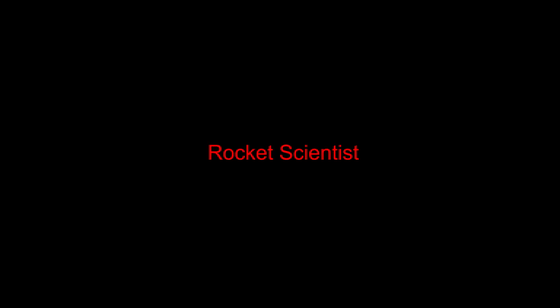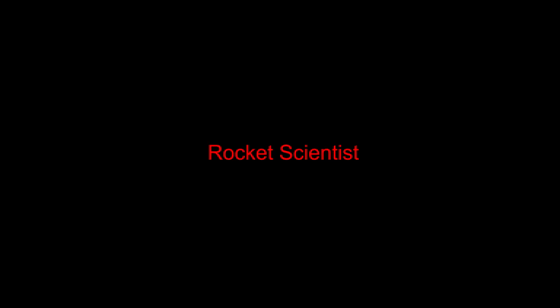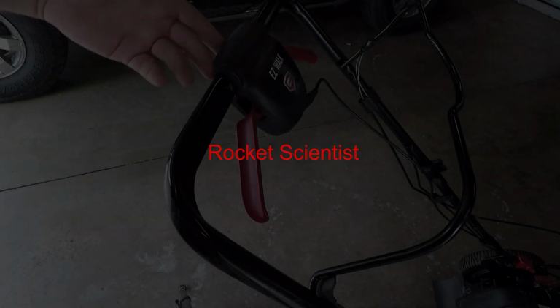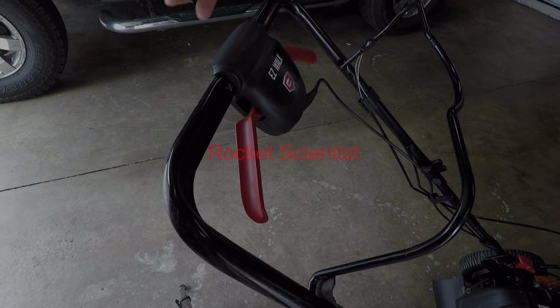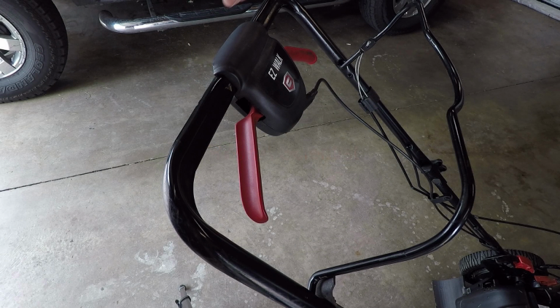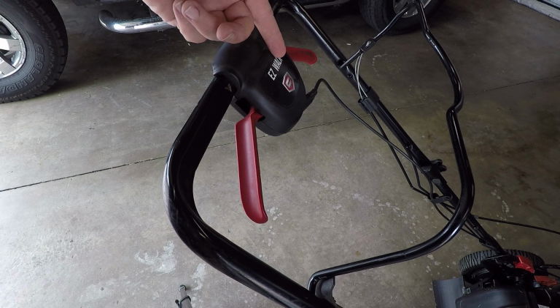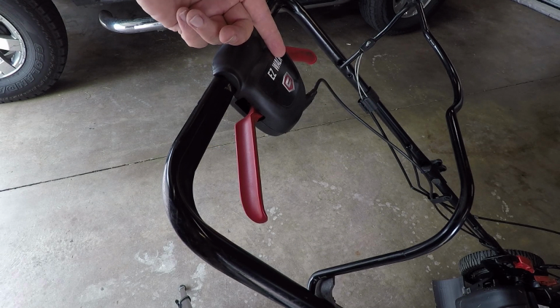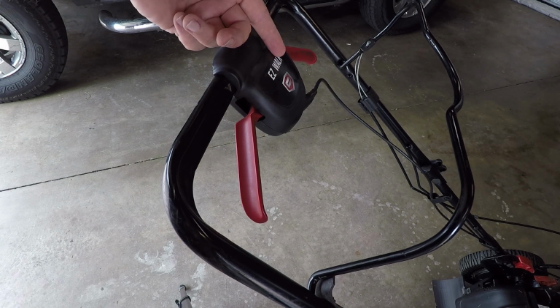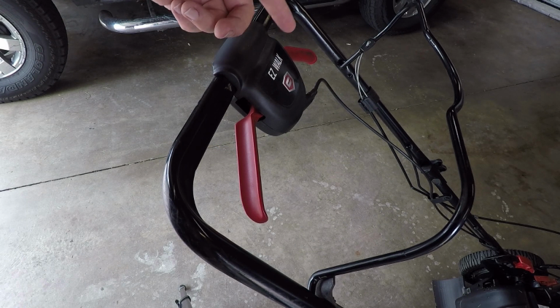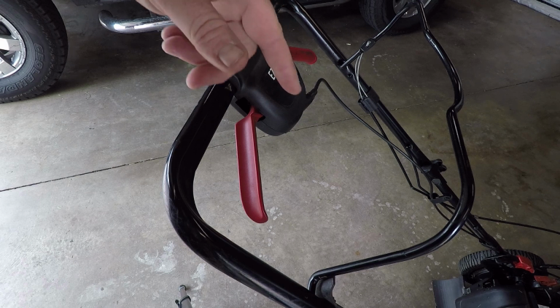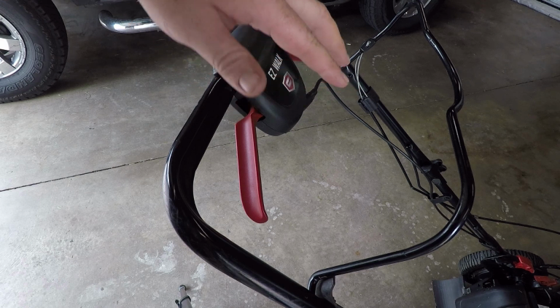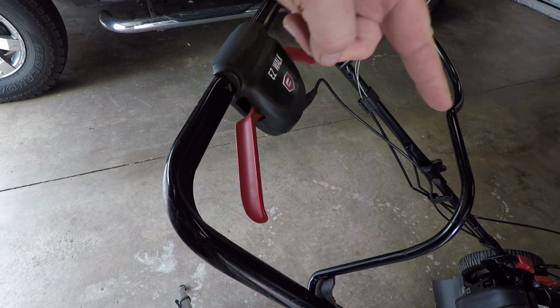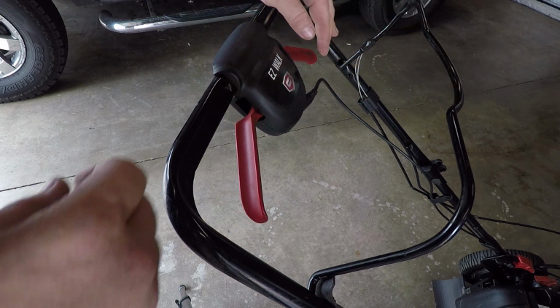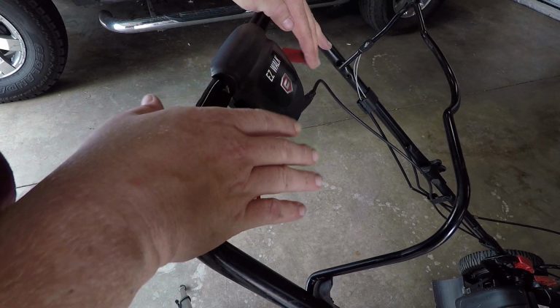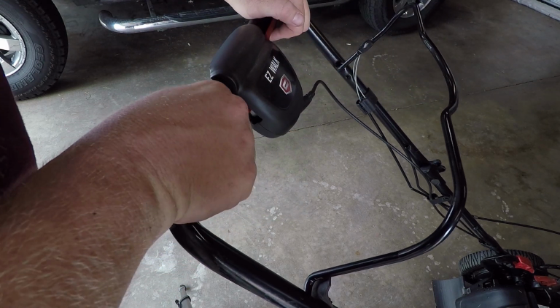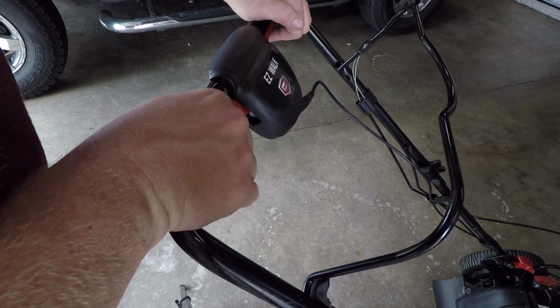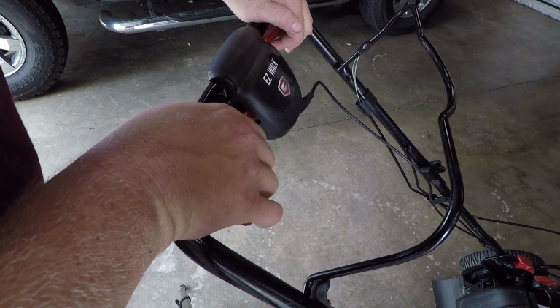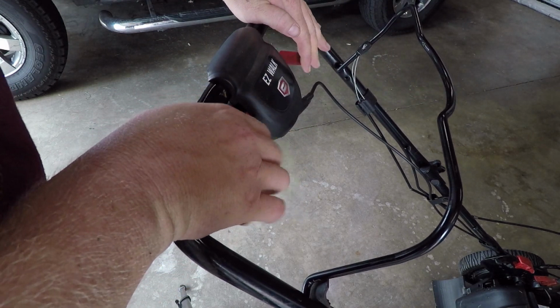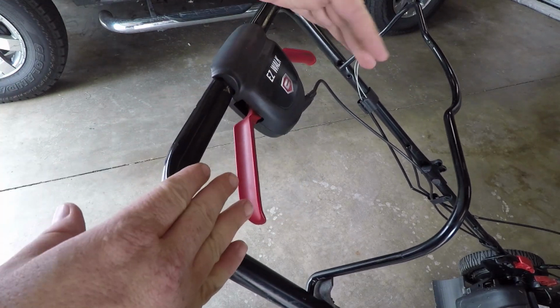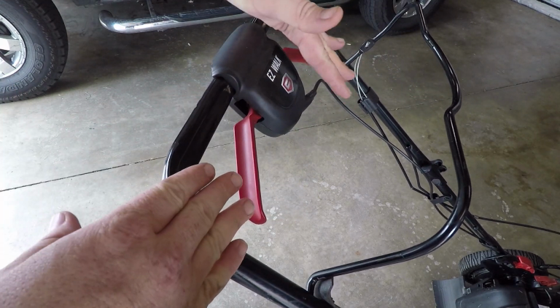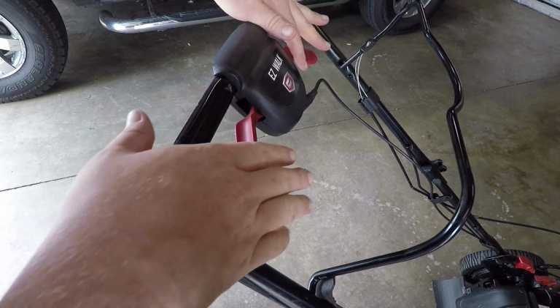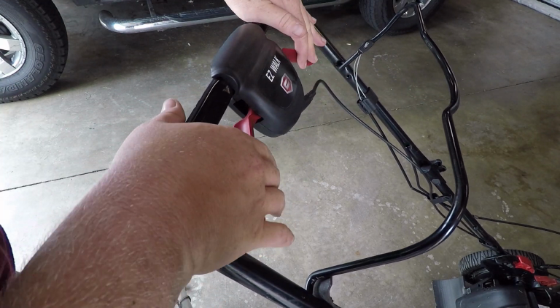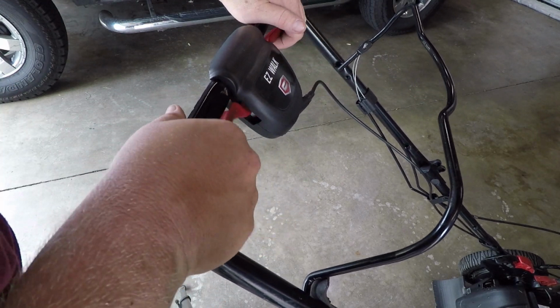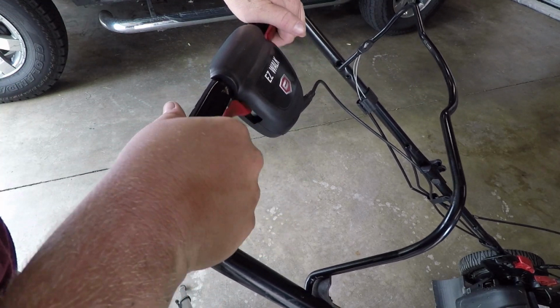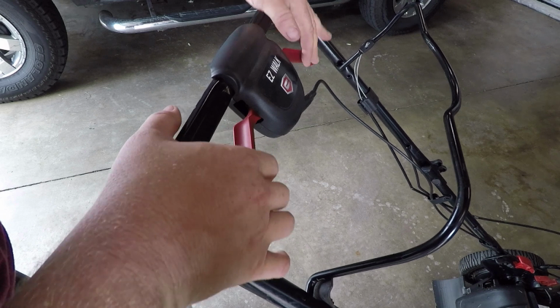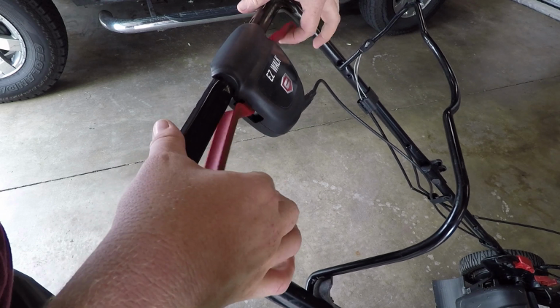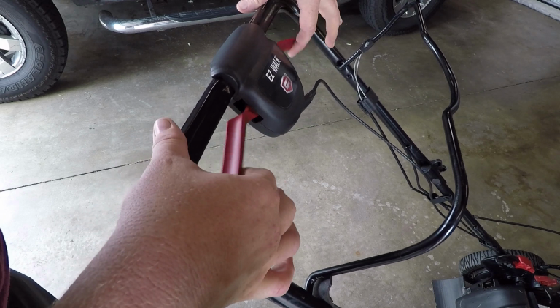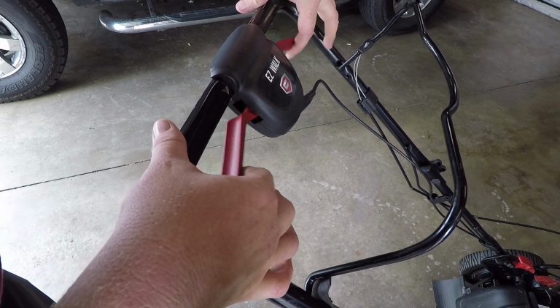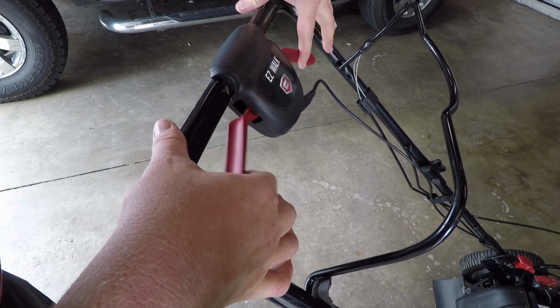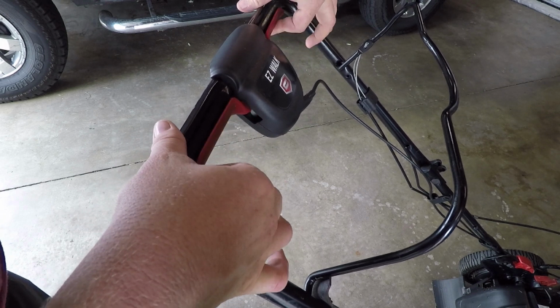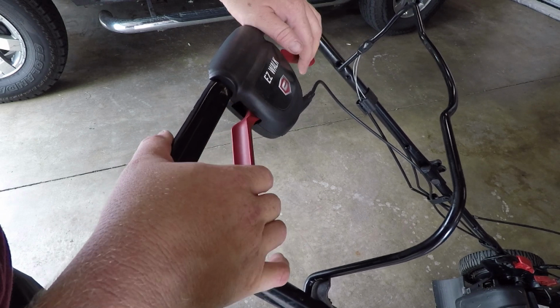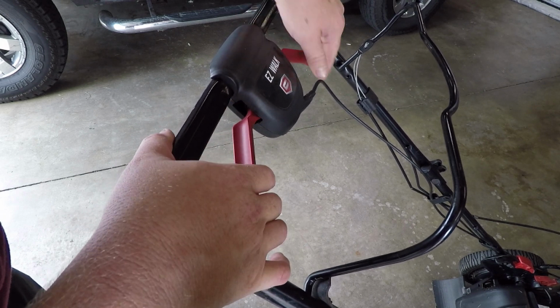All right, so here's the deal: I was out mowing my lawn and my Craftsman EasyWalk mower broke. Something broke where the self-propelled feature doesn't work anymore — these handles just kind of went slack. It kind of felt like the cable broke, so we're gonna check it out.